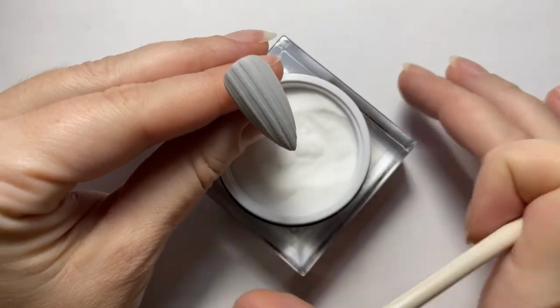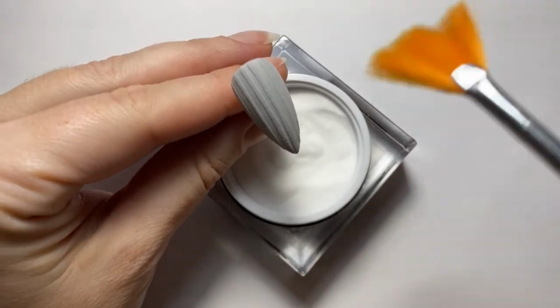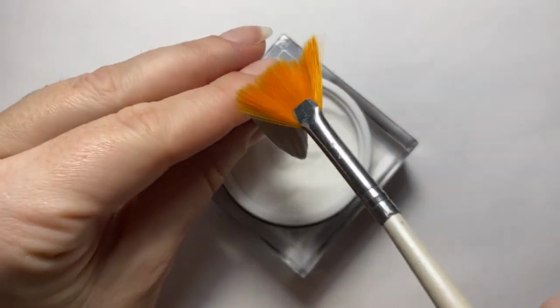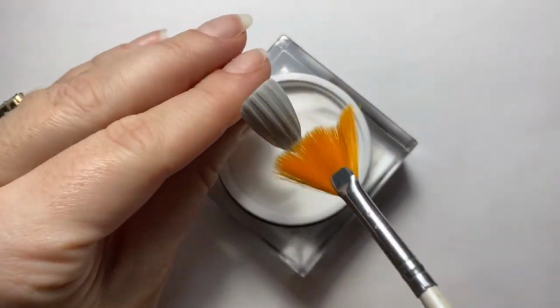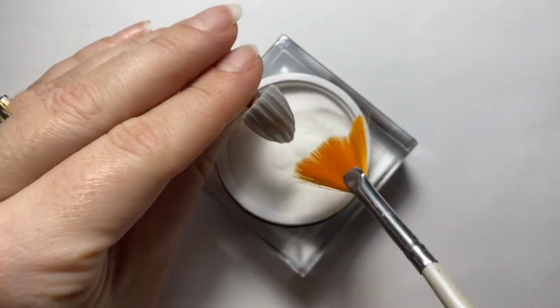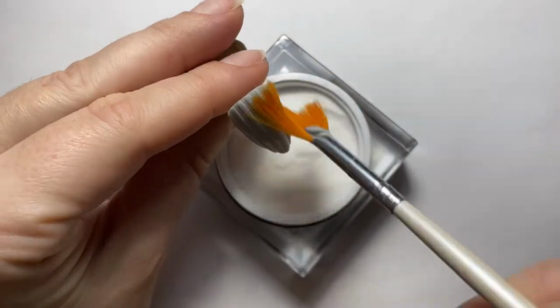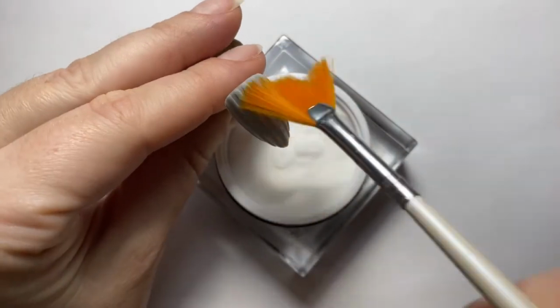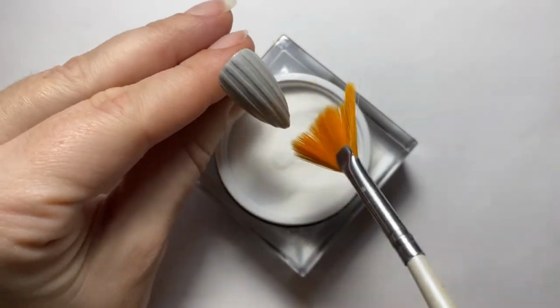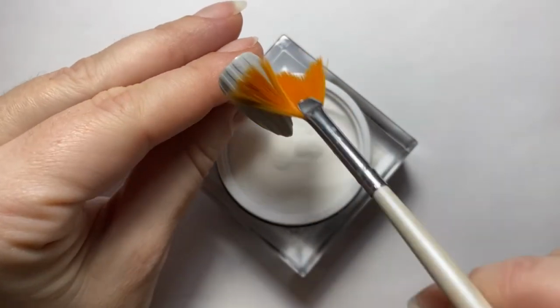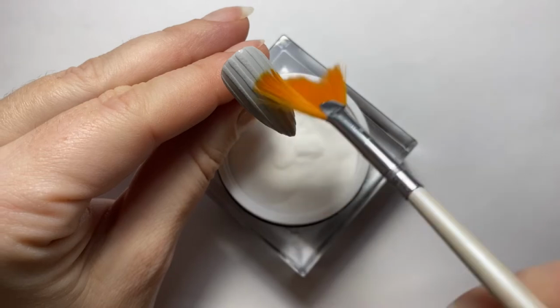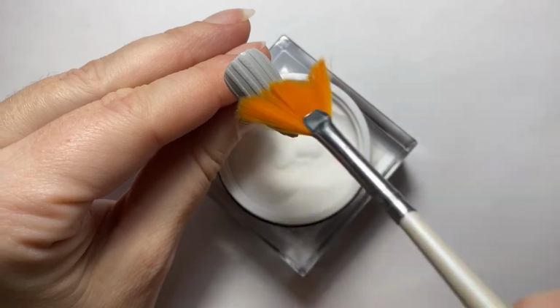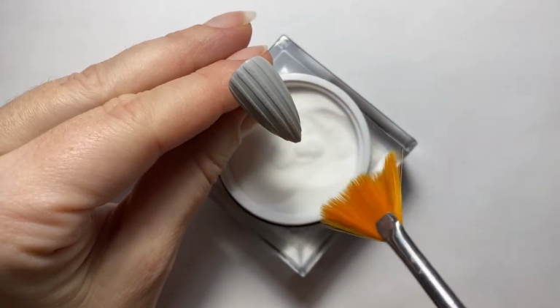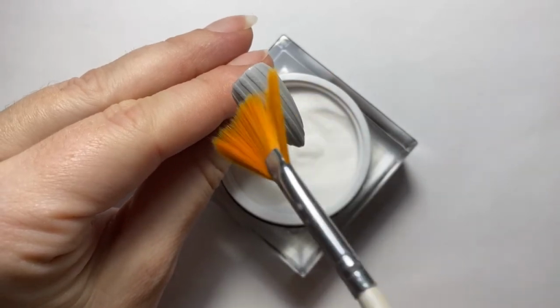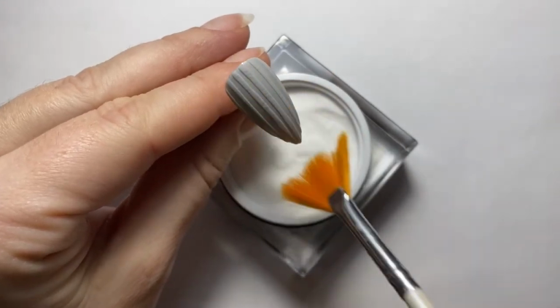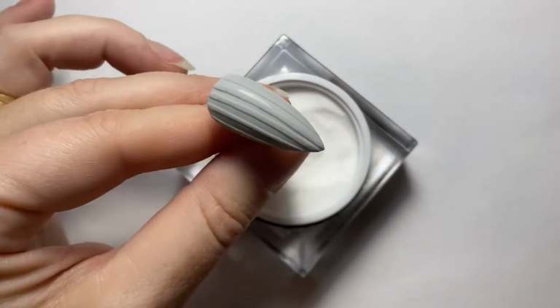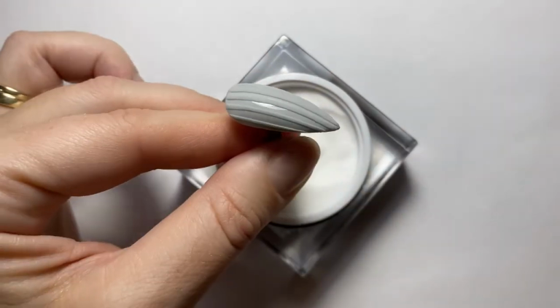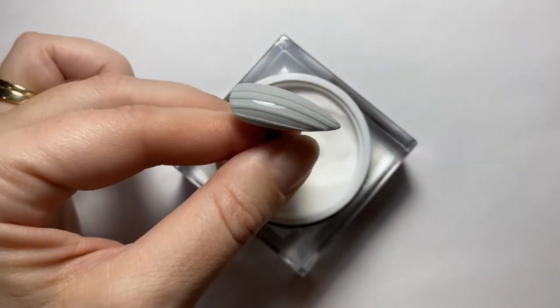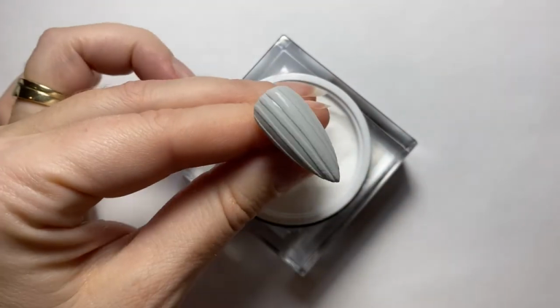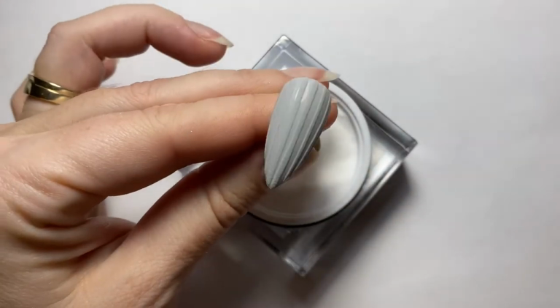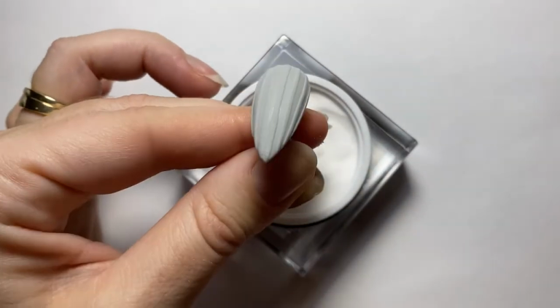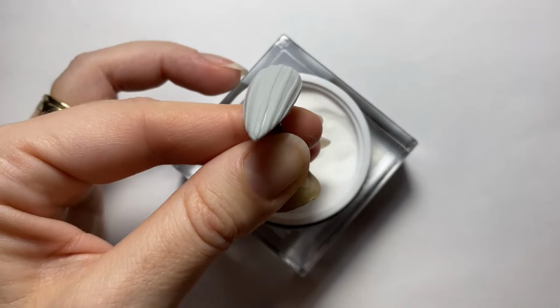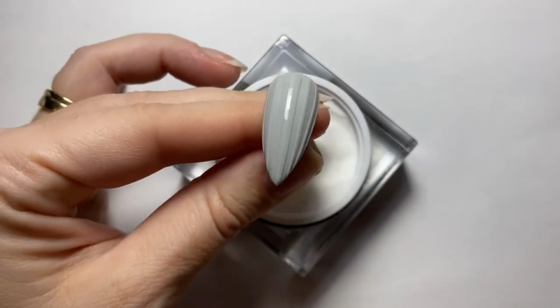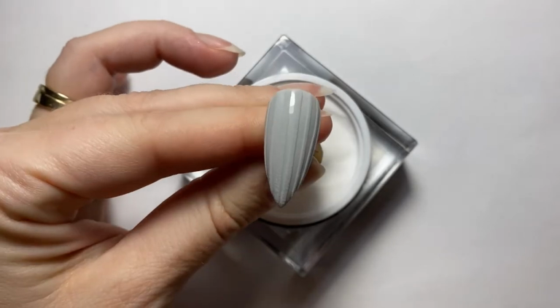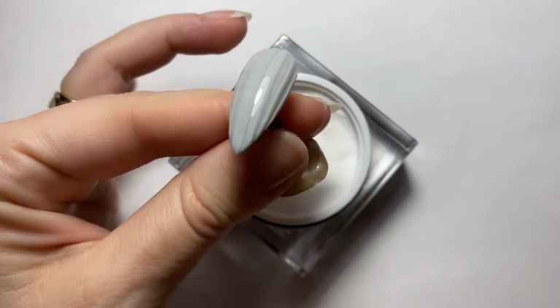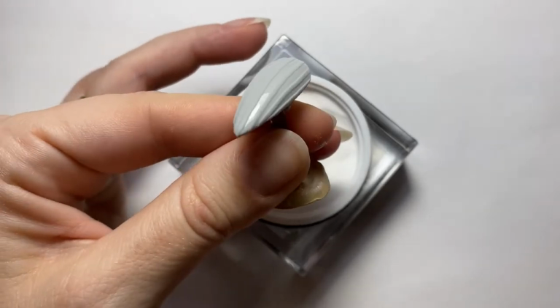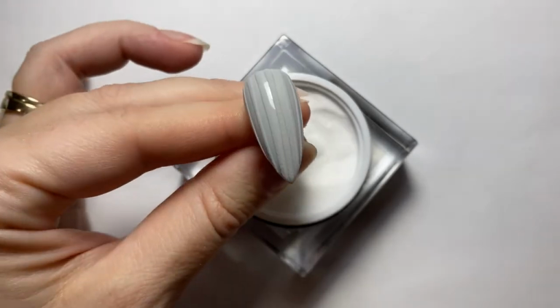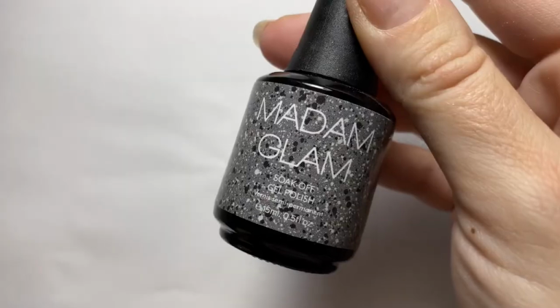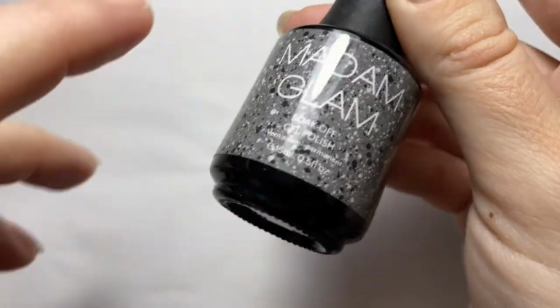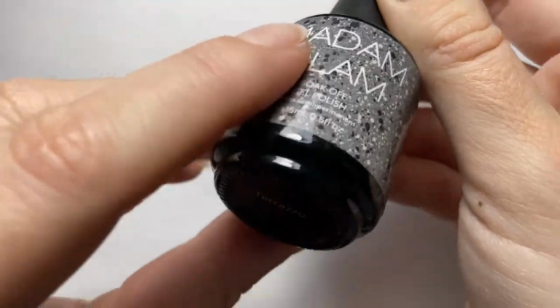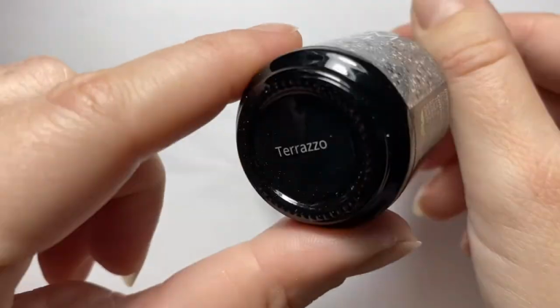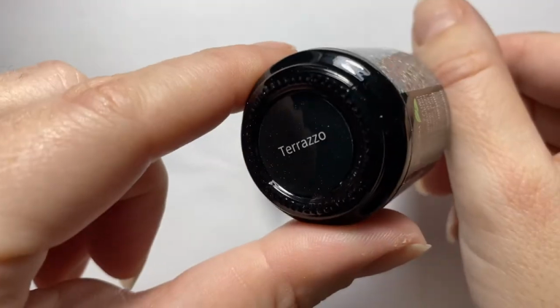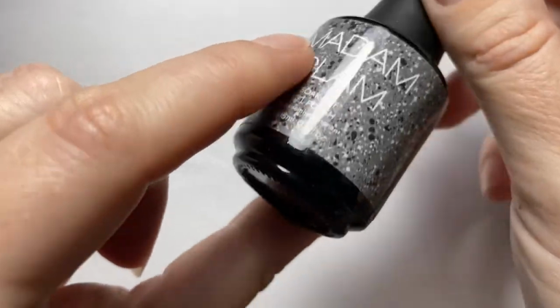Cure the nail first — a full cure. After it's cured, brush off the excess acrylic. If you do this while it is wet you will 100% mess up your design. But if that happens, just wipe it off and do it again.